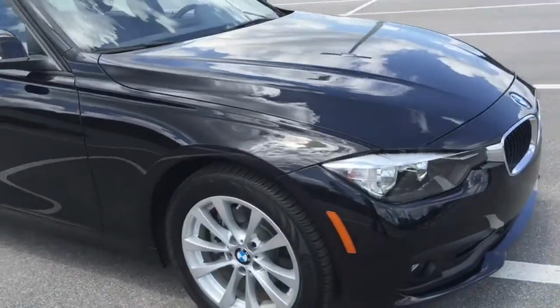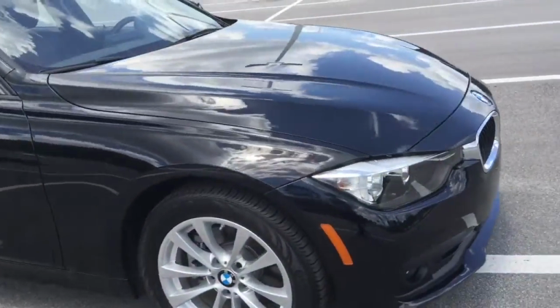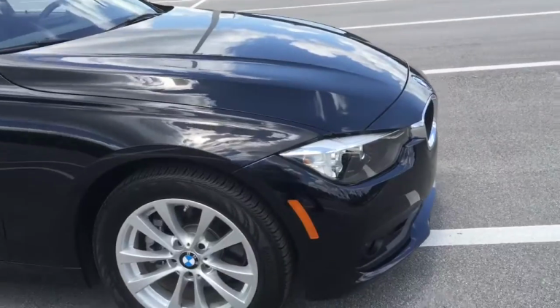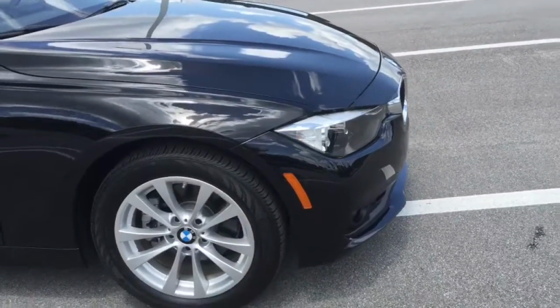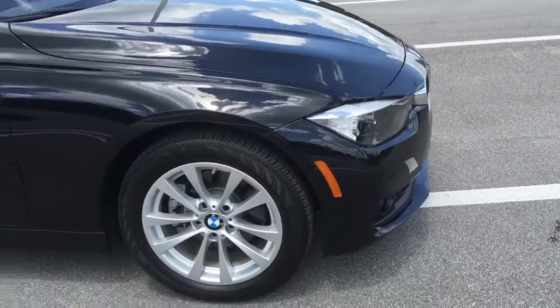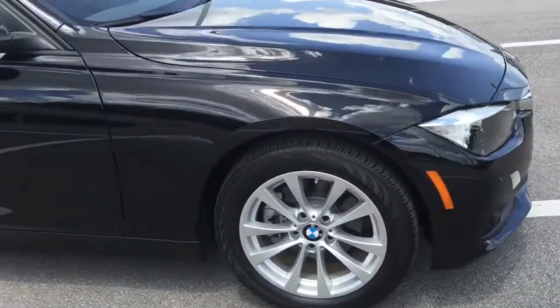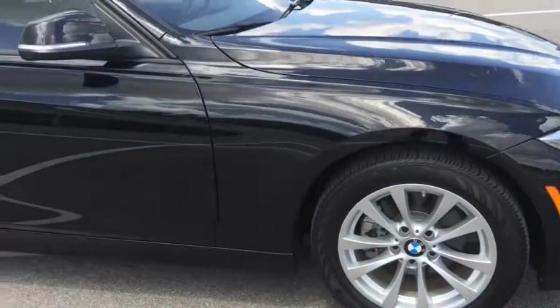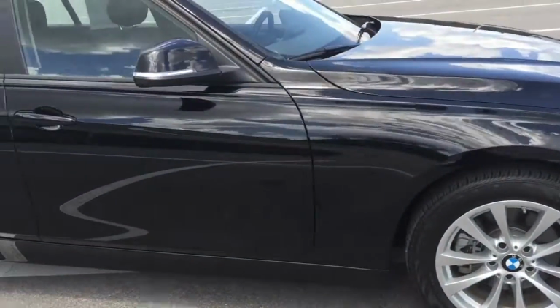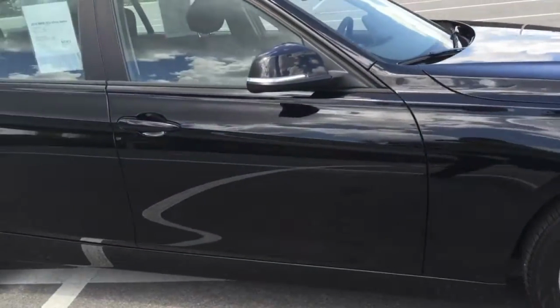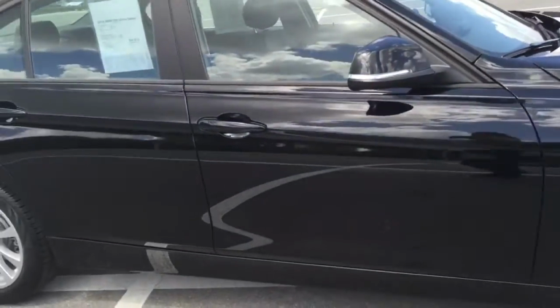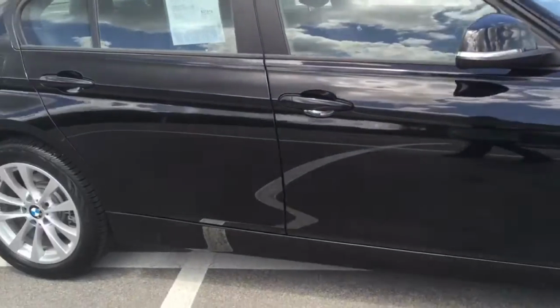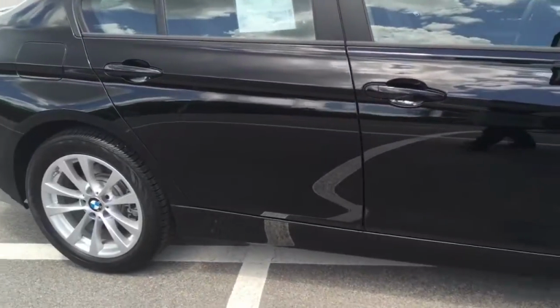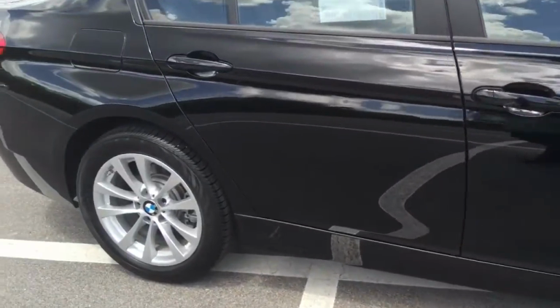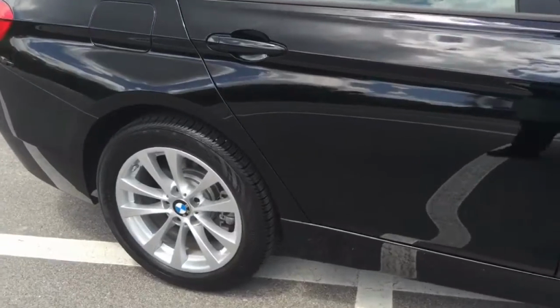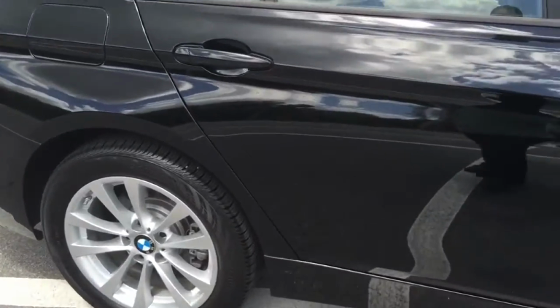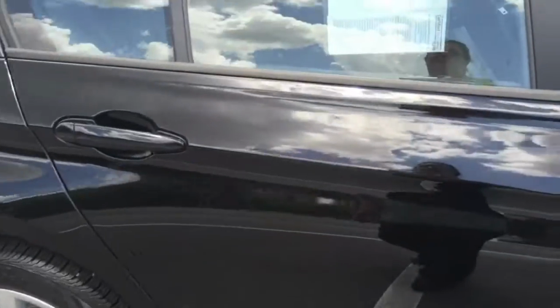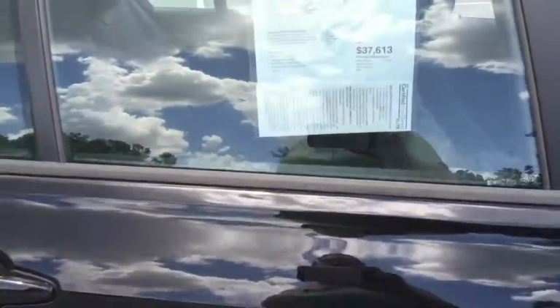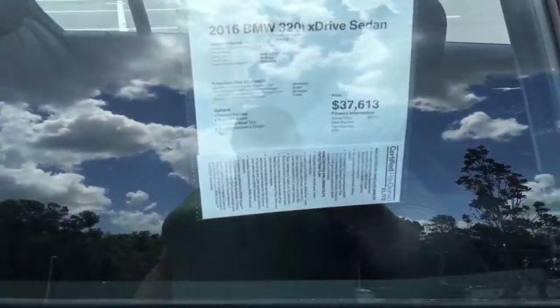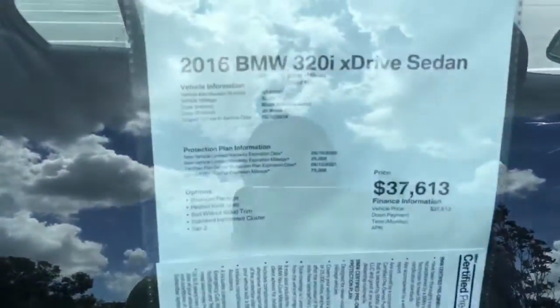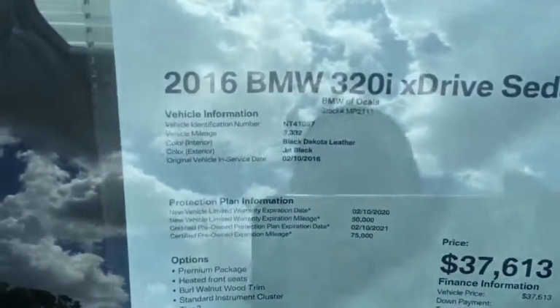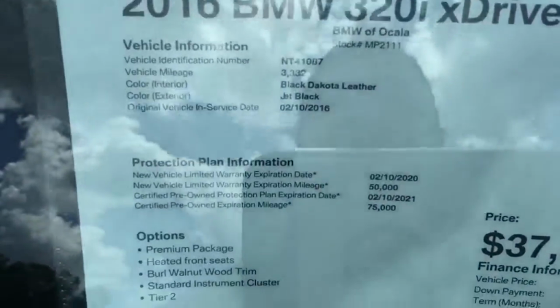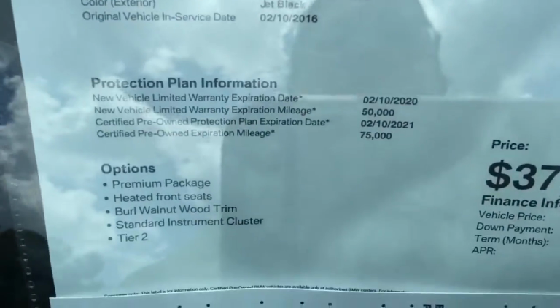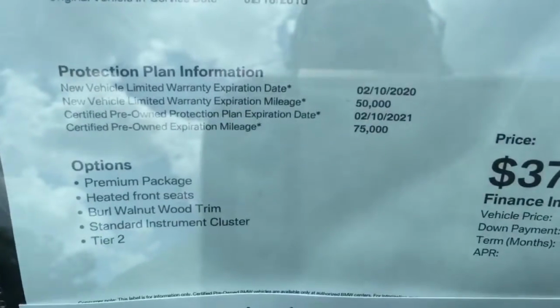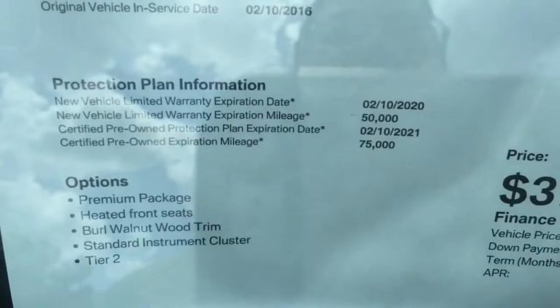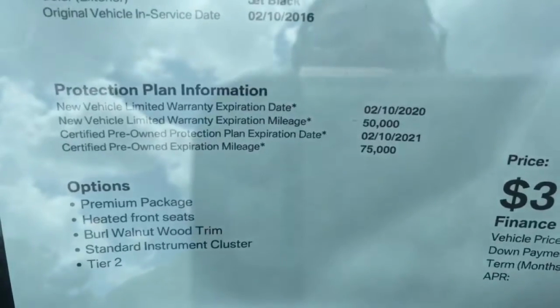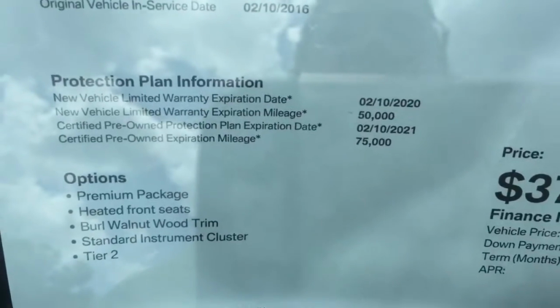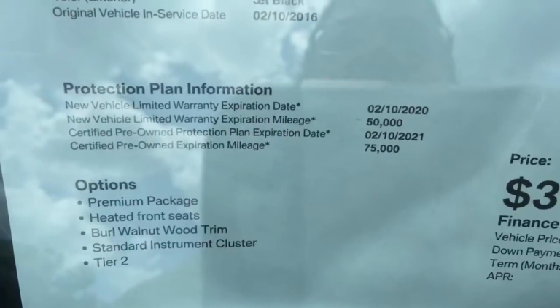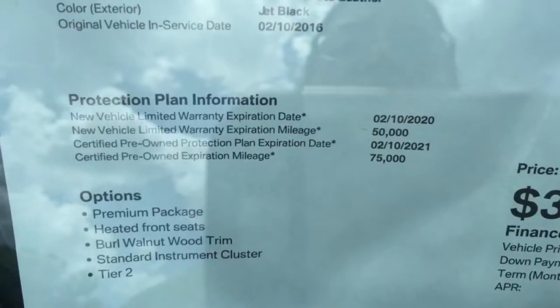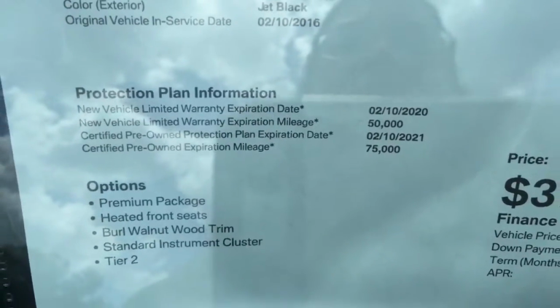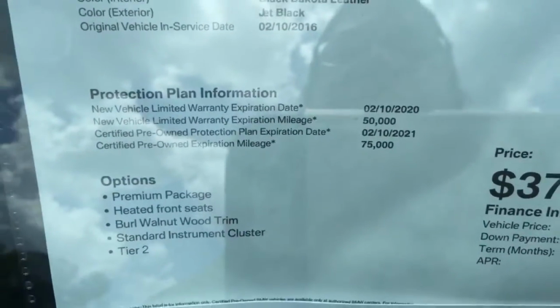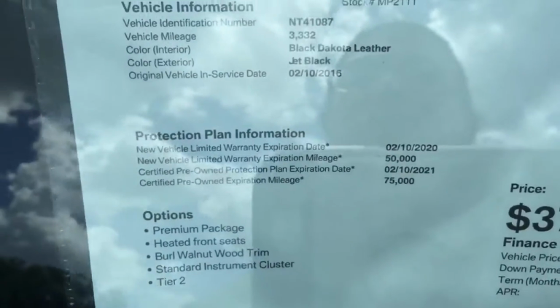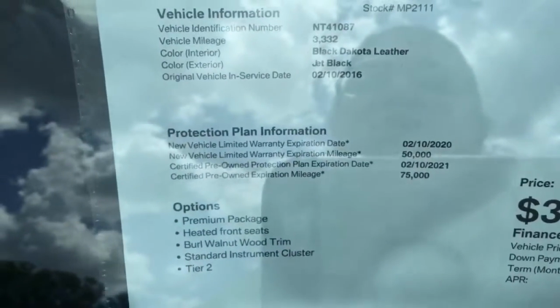This one is an elite certified pre-owned, giving you the added time for your vehicle warranty. As you can see, the warranty on this vehicle is still good until 2021. Very great vehicle.